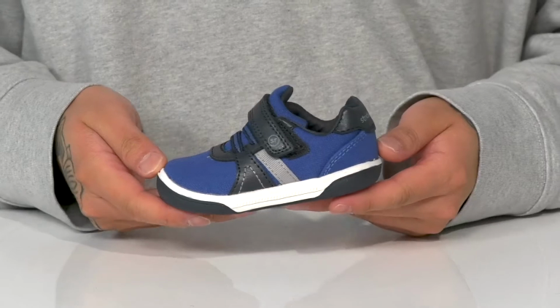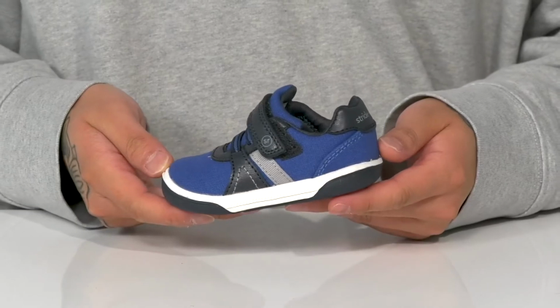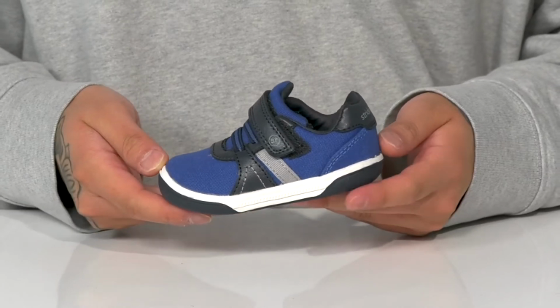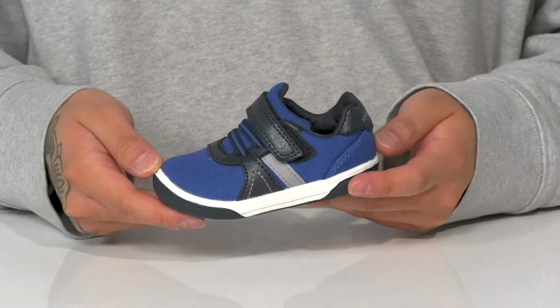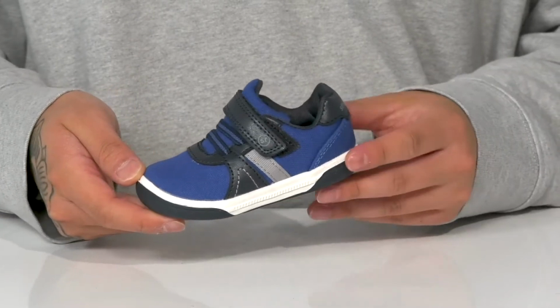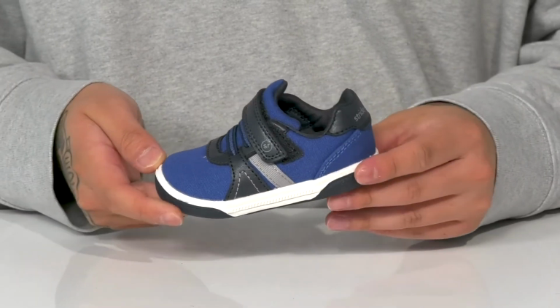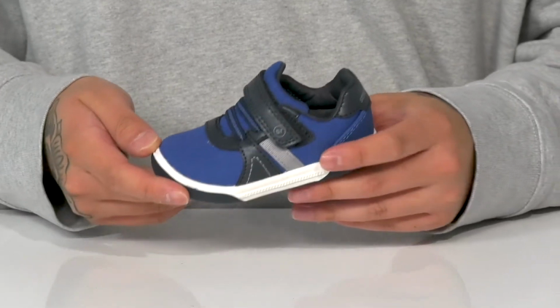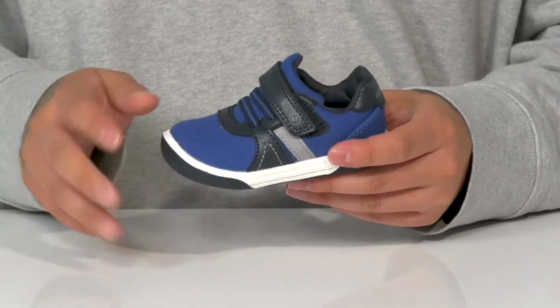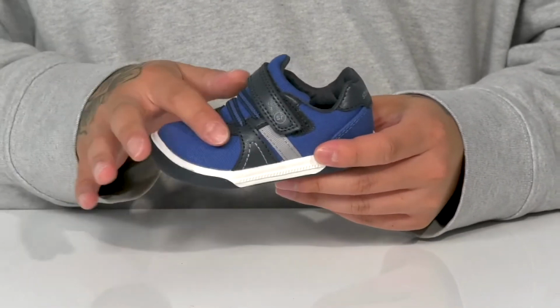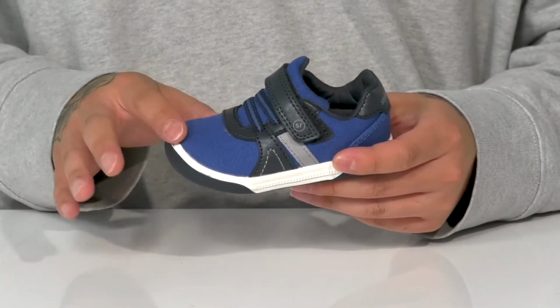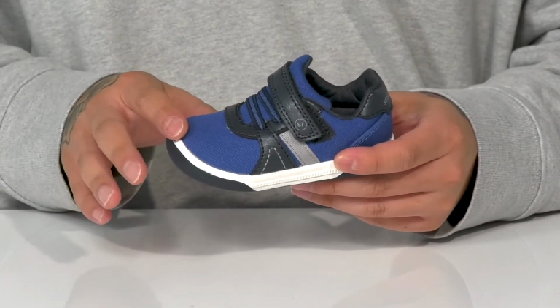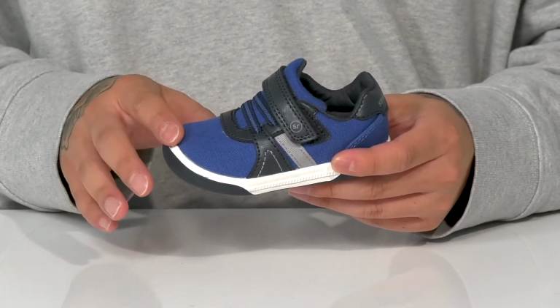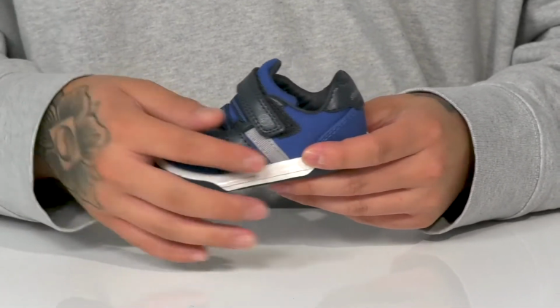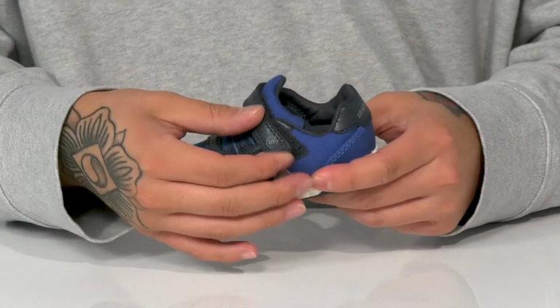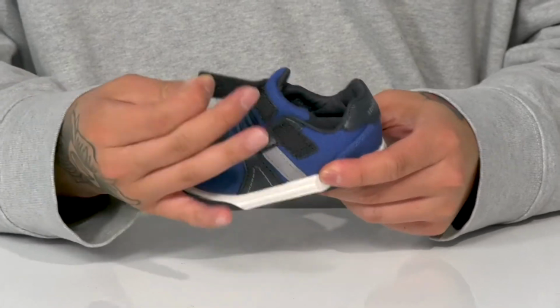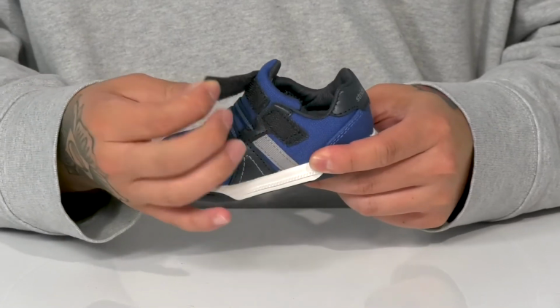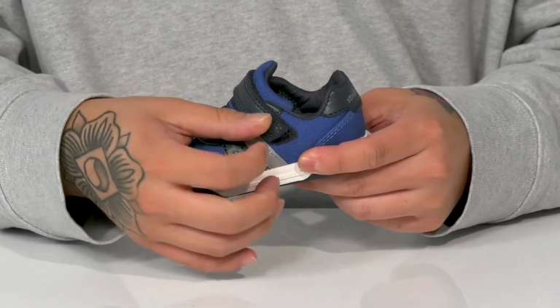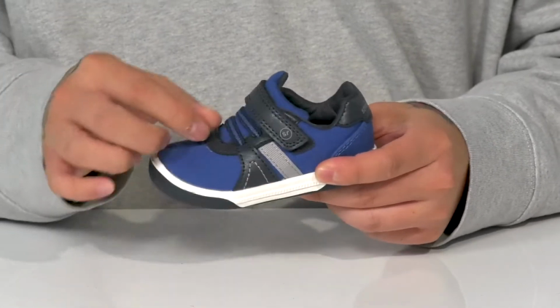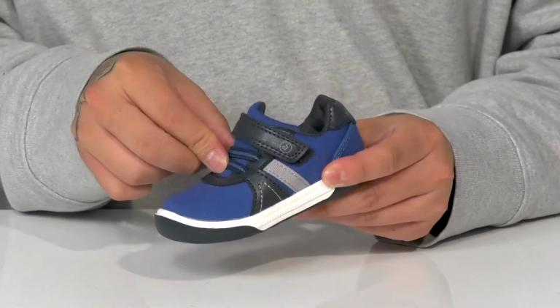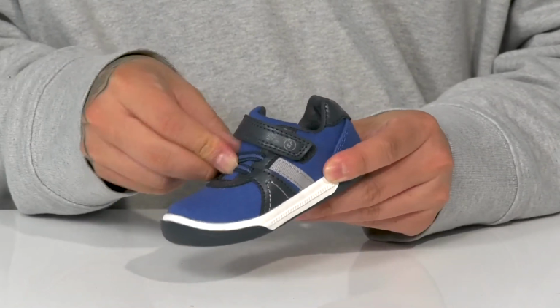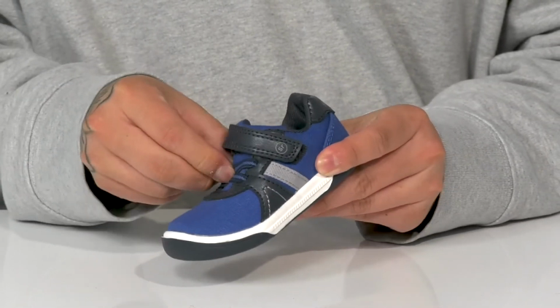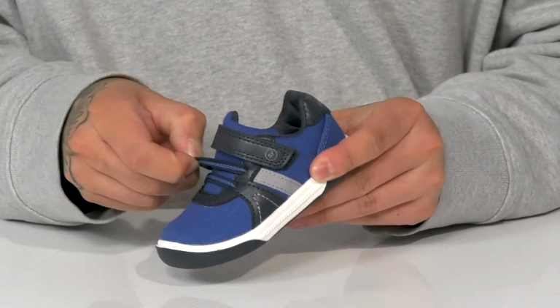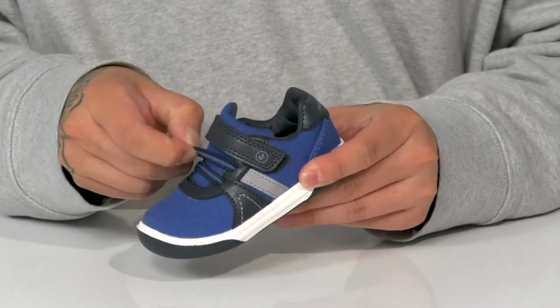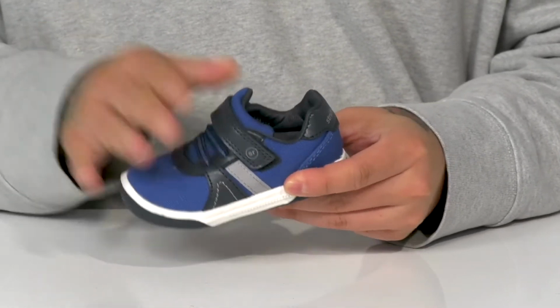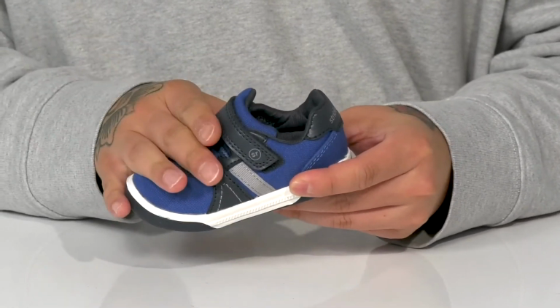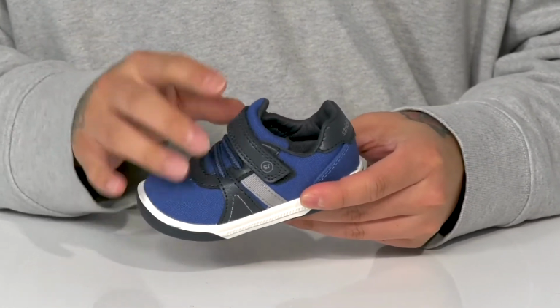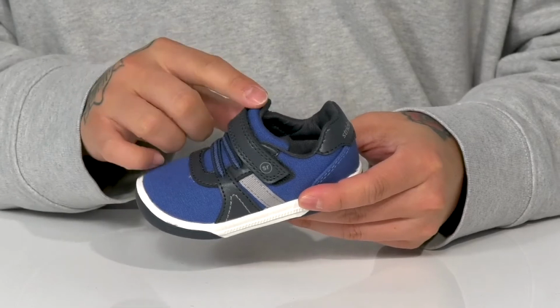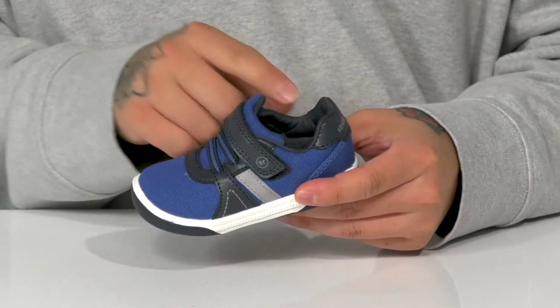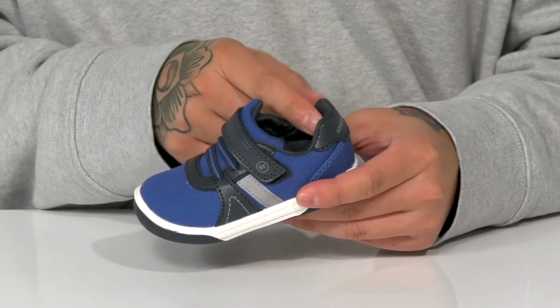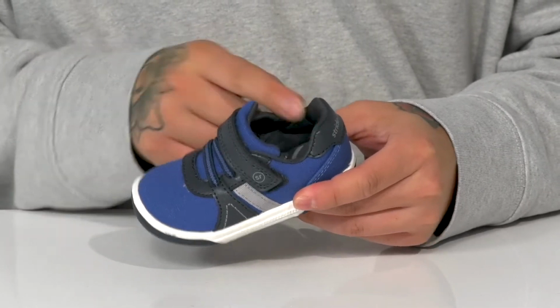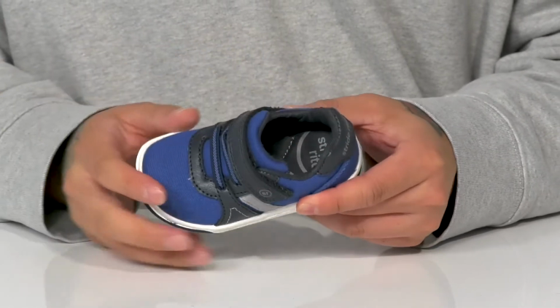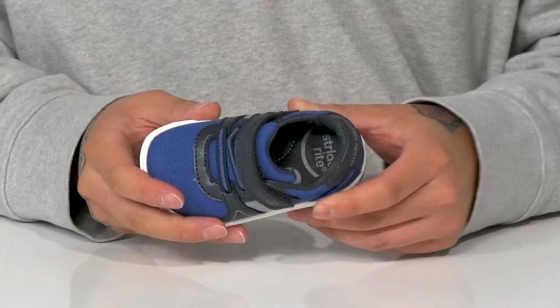The SR Thompson from Strideright is a lightweight, comfortable kid's shoe with a breathable textile upper. We've also got a large in-loop strap up top and stretch laces, providing an easy to throw on, secure fit.